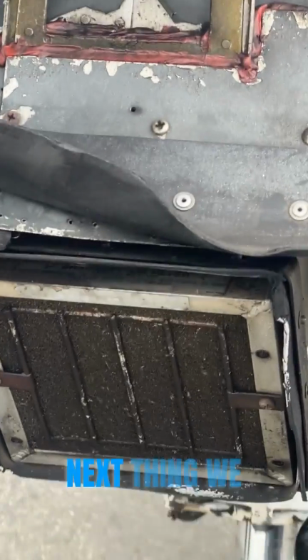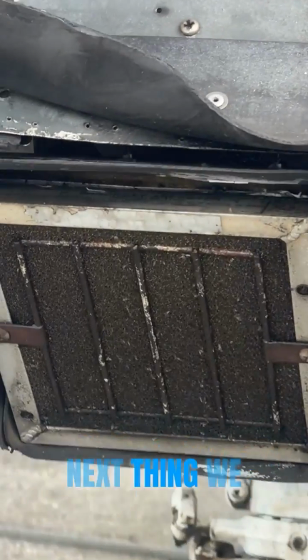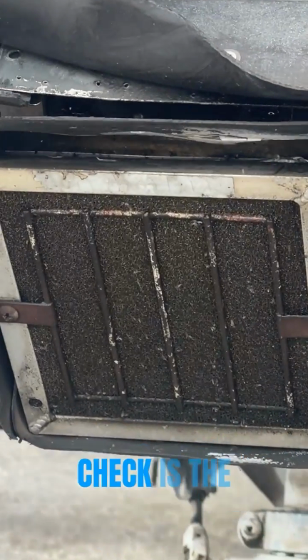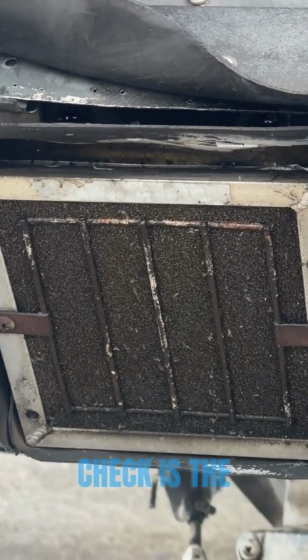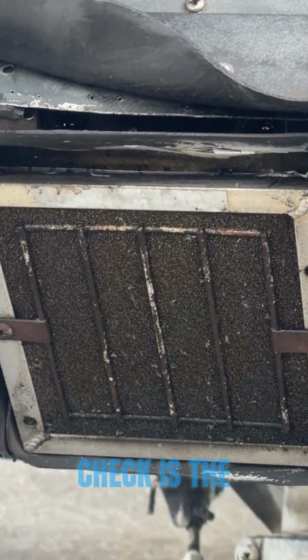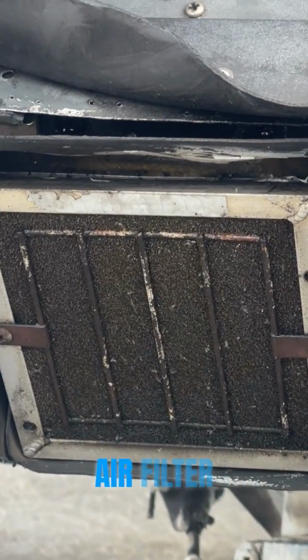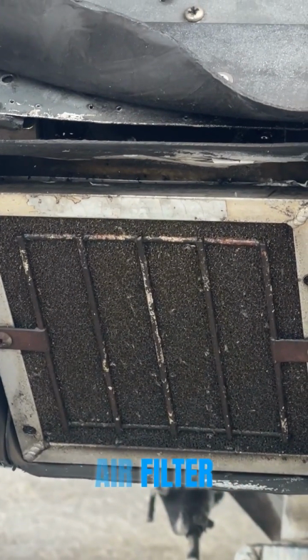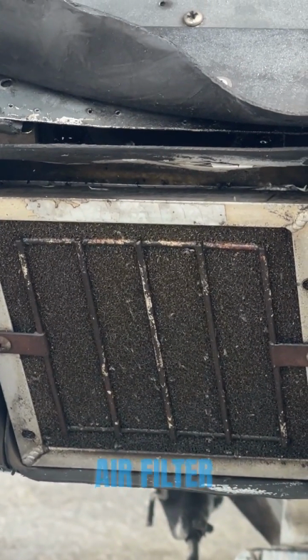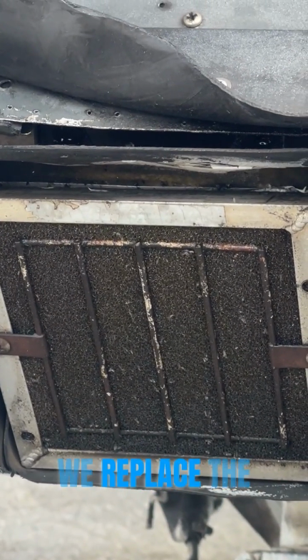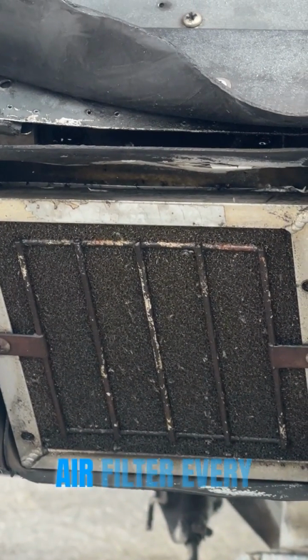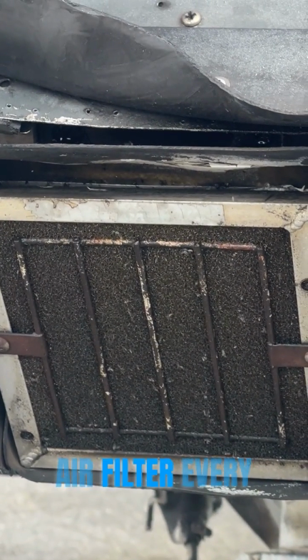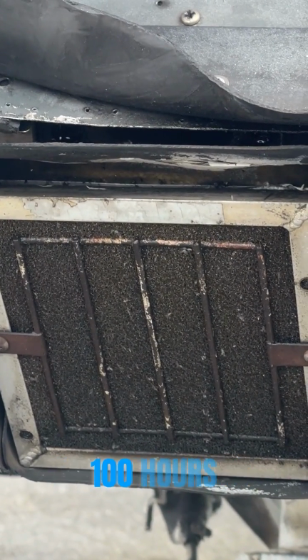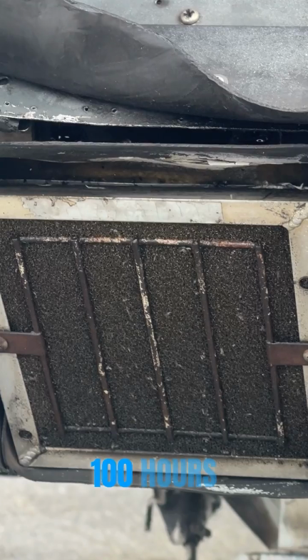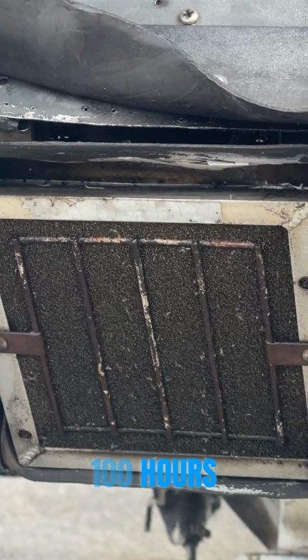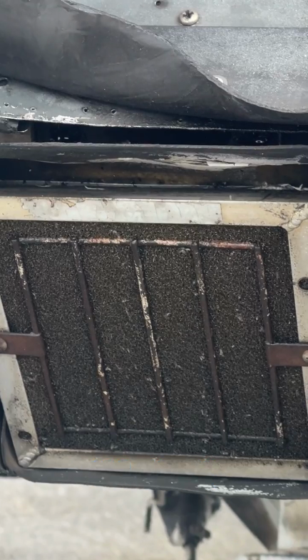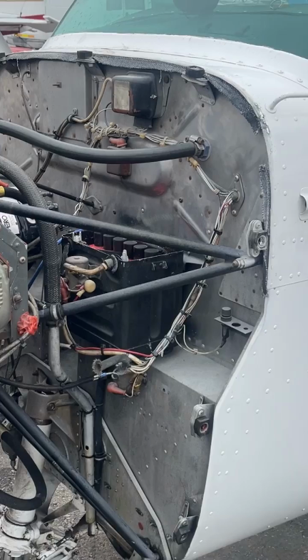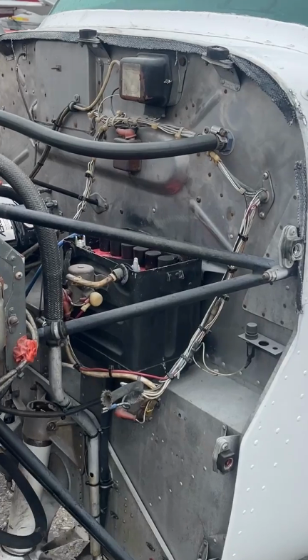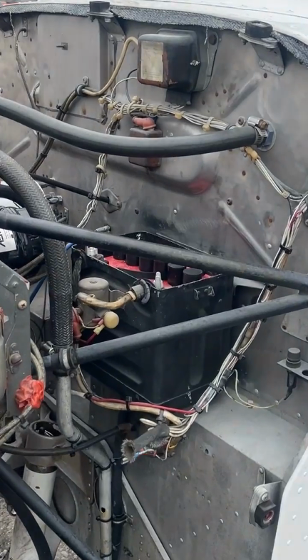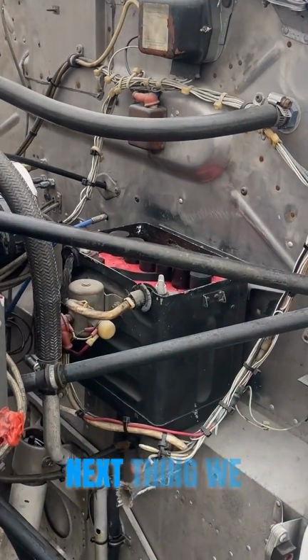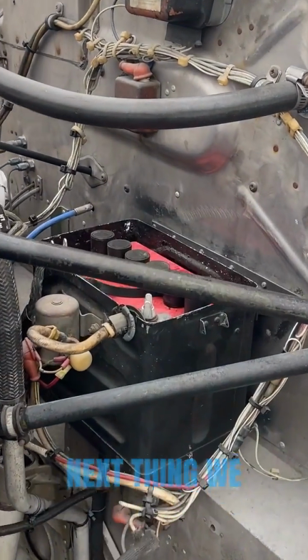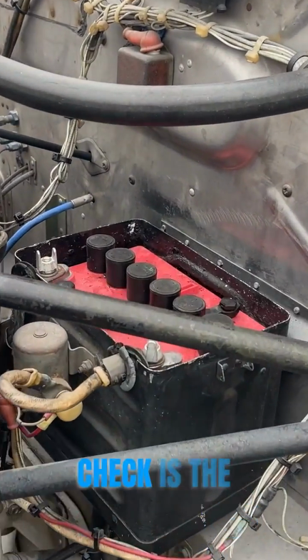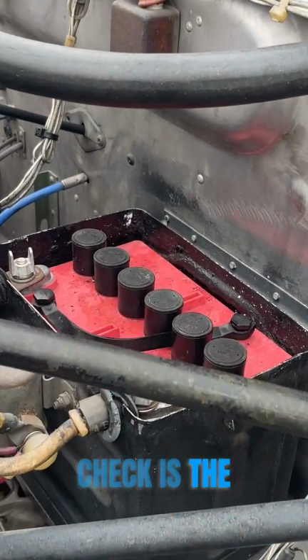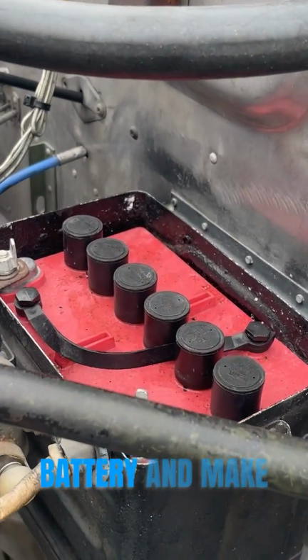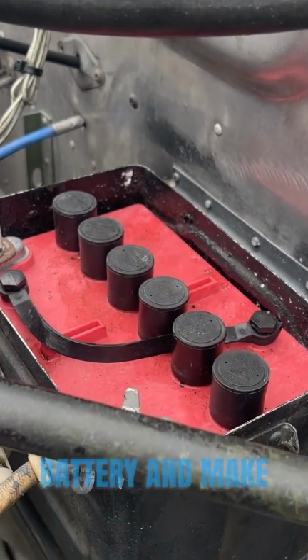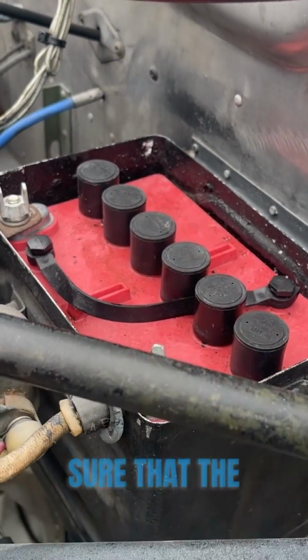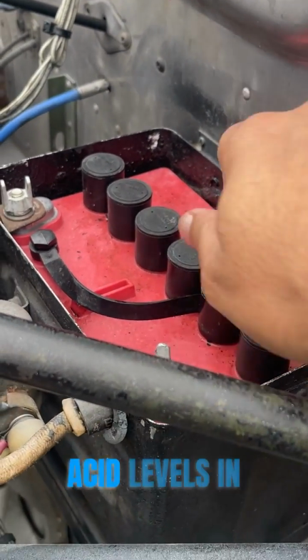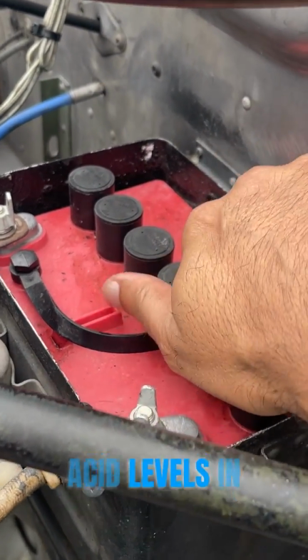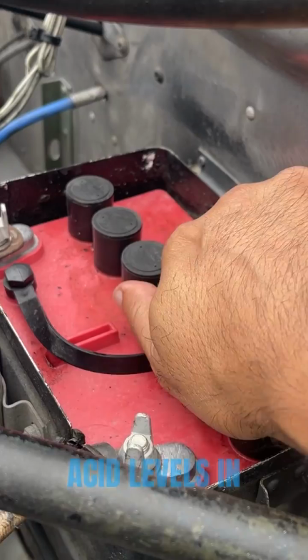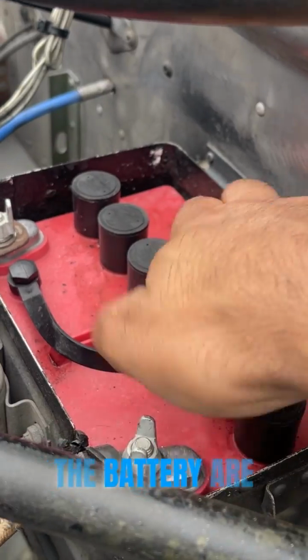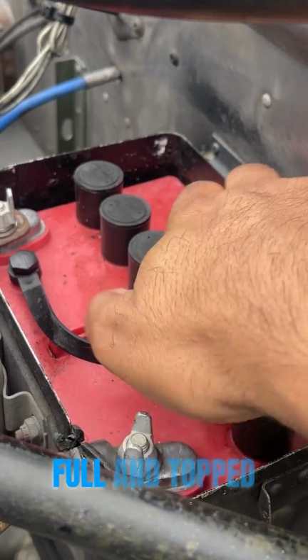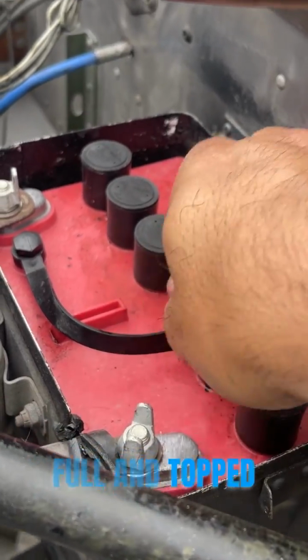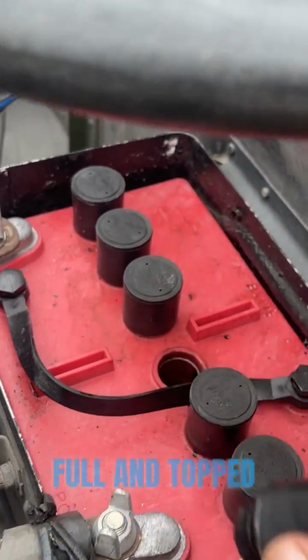Next thing we check is the air filter. We replace the air filter every 100 hours. Next thing we check is the battery and make sure that the acid levels in the battery are full and topped off.